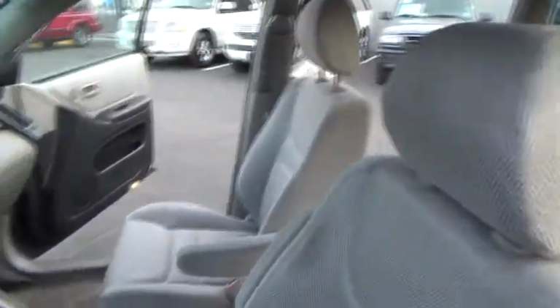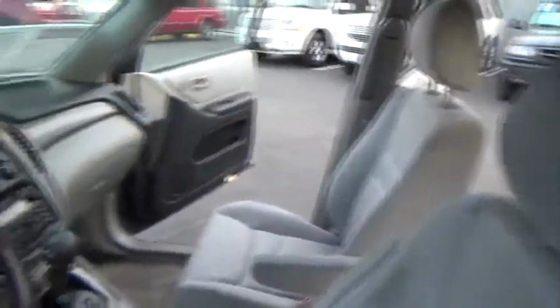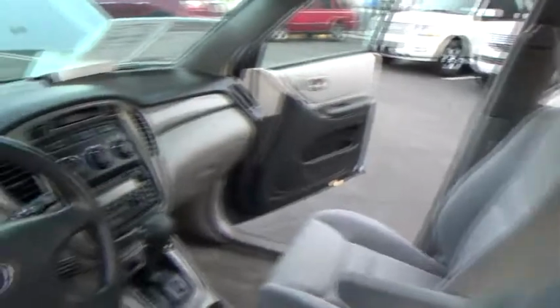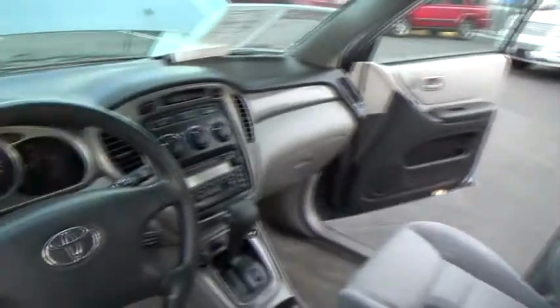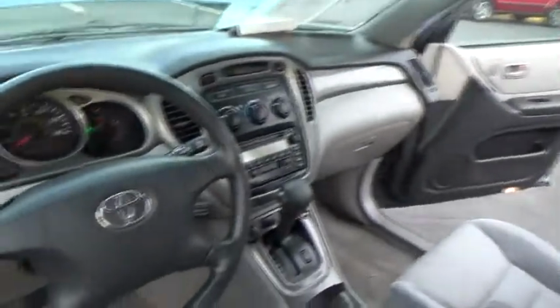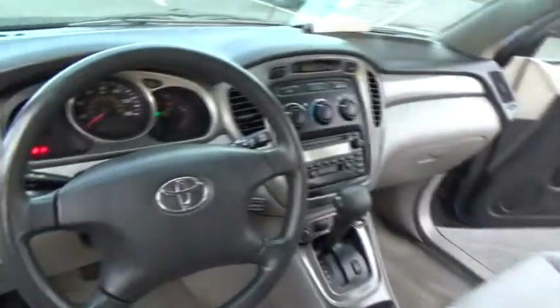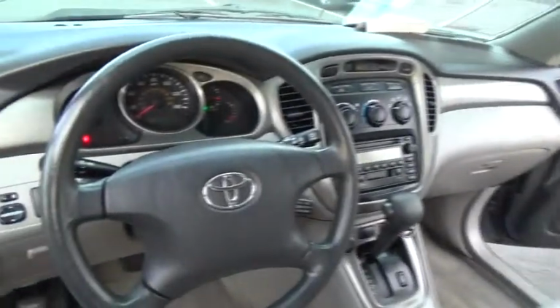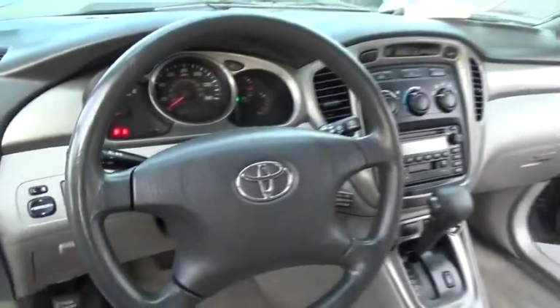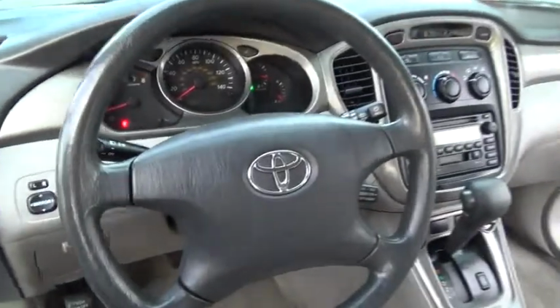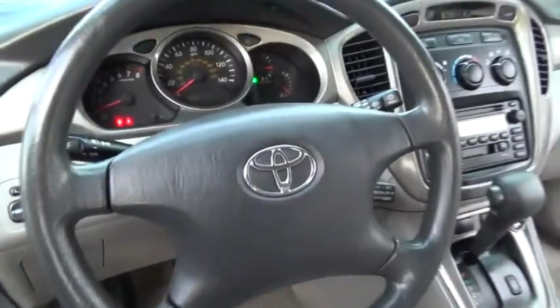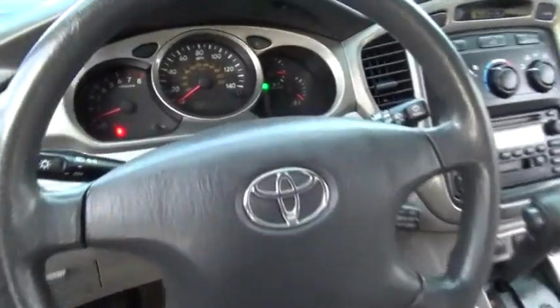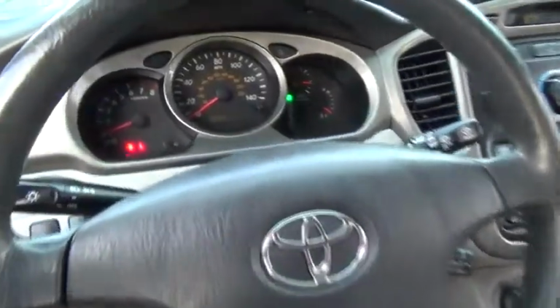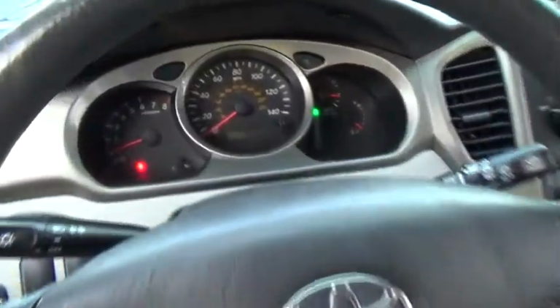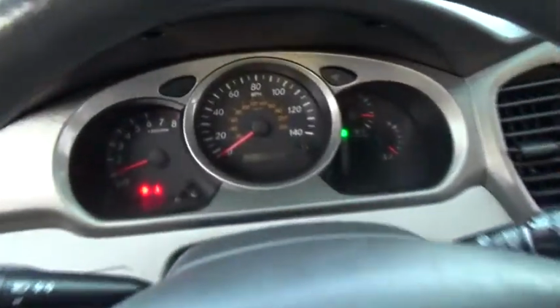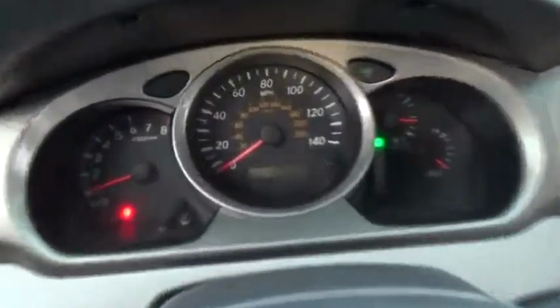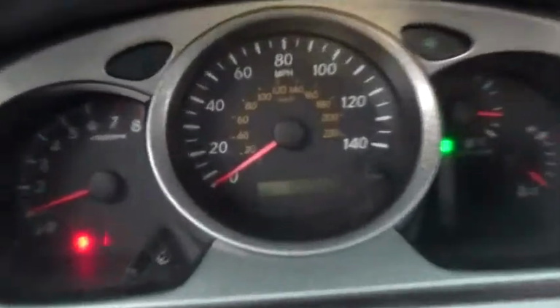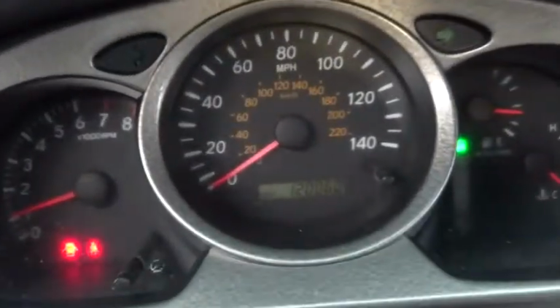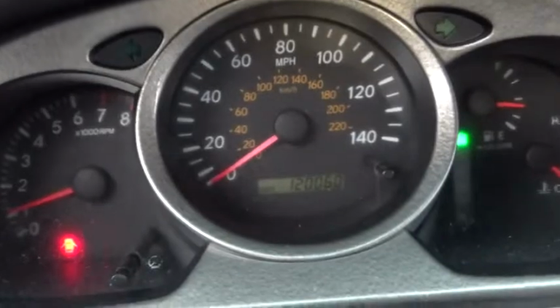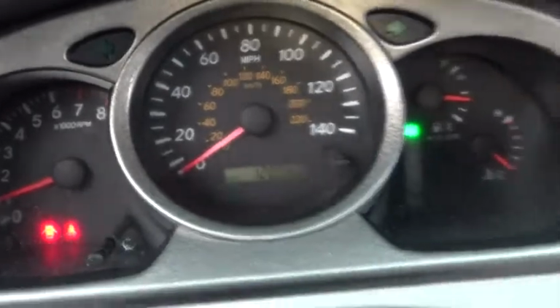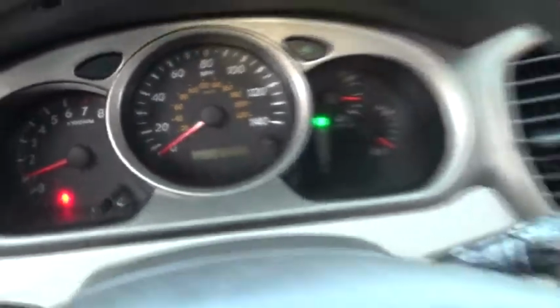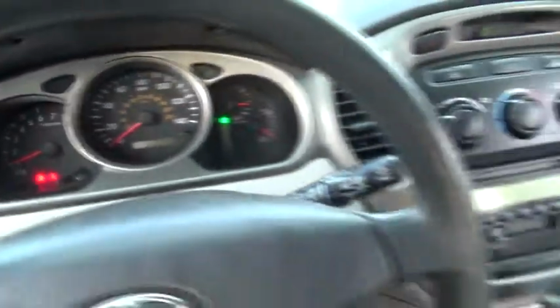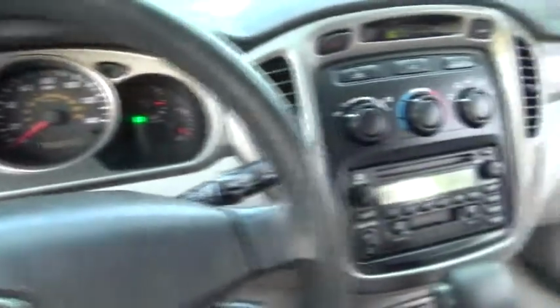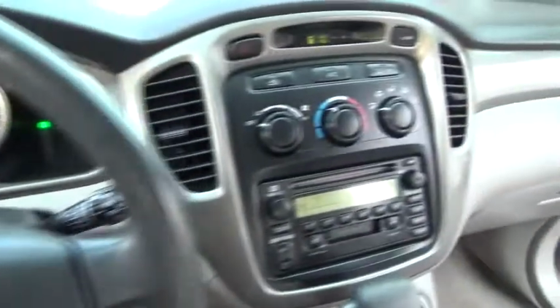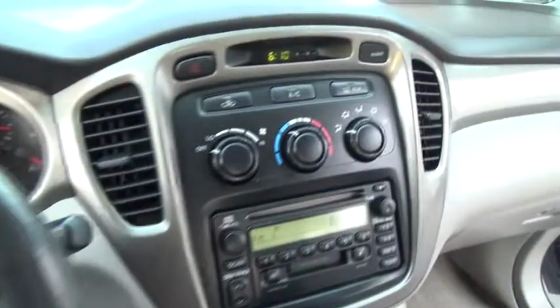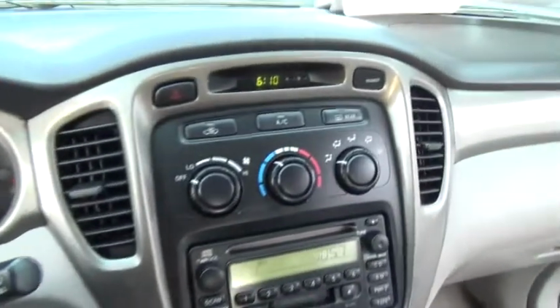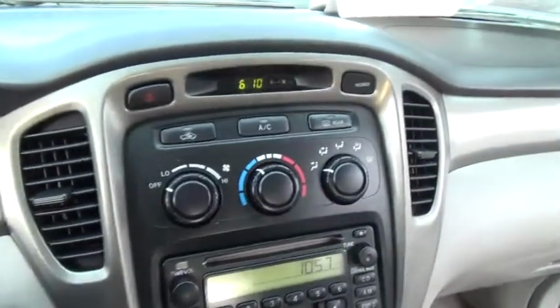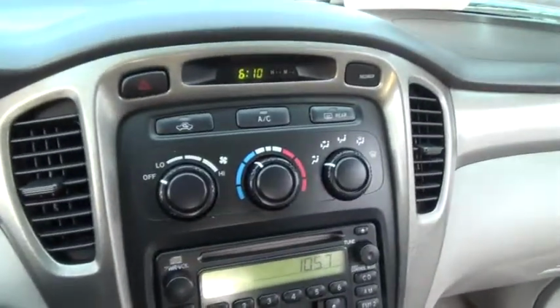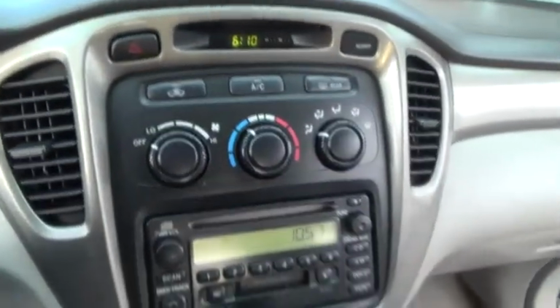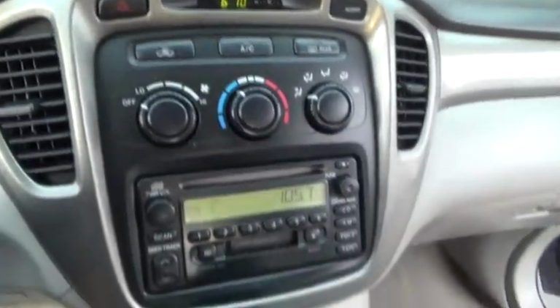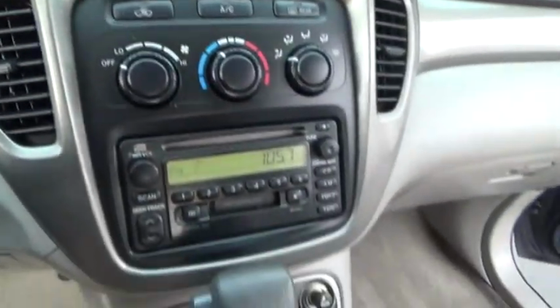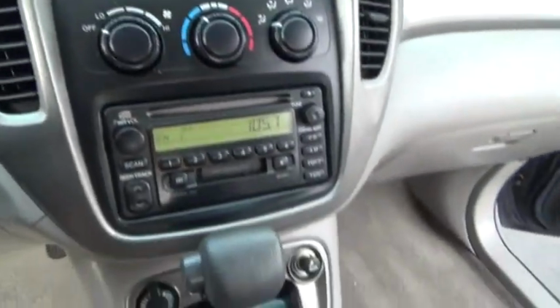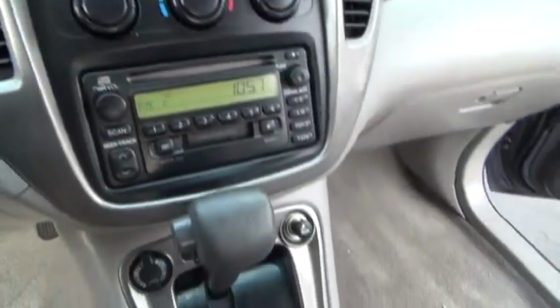A 2010 top safety pick, the Highlander is where substance meets style and is priced below $10,000. This vehicle has less than 120,000 miles.